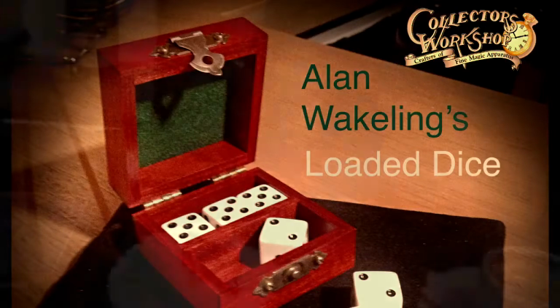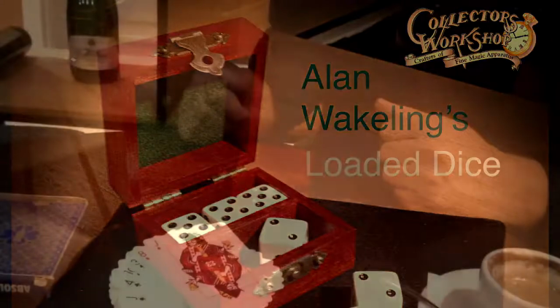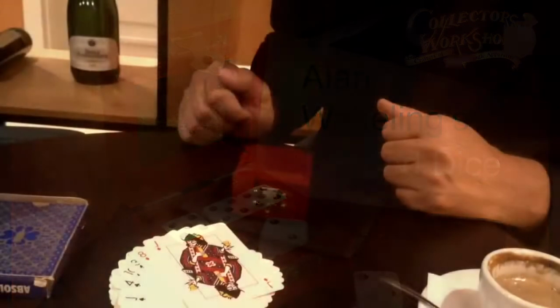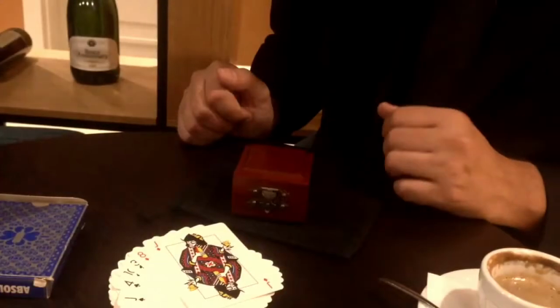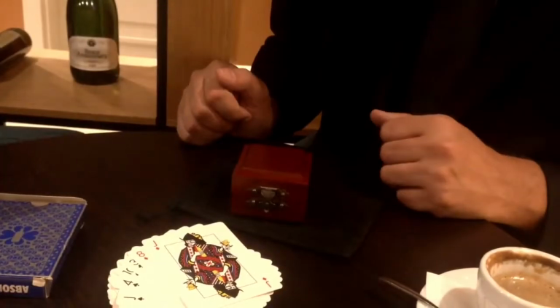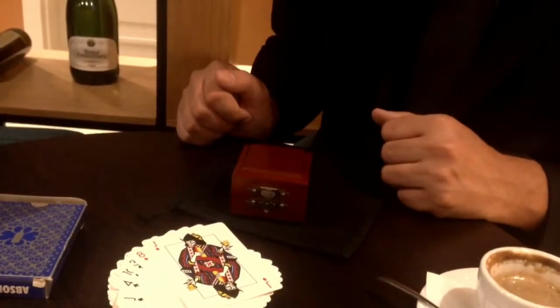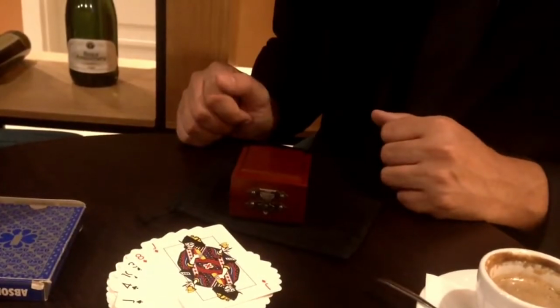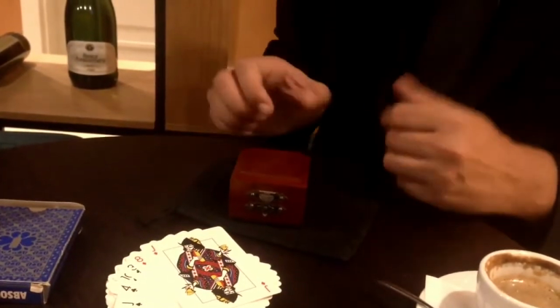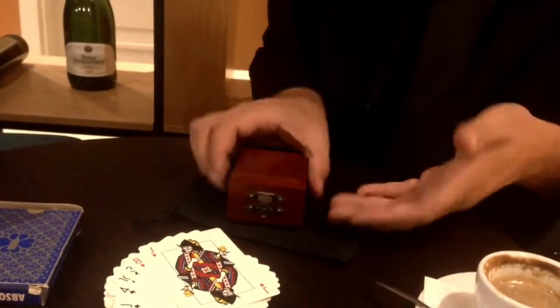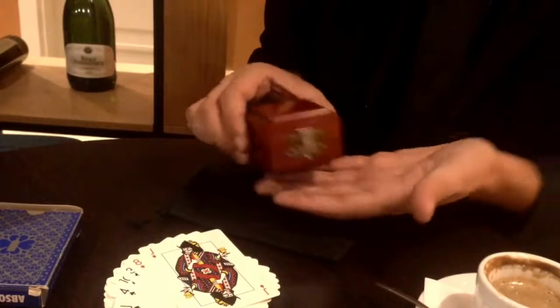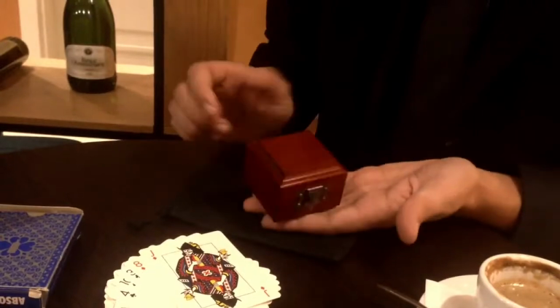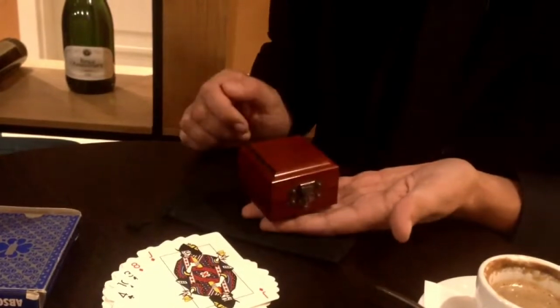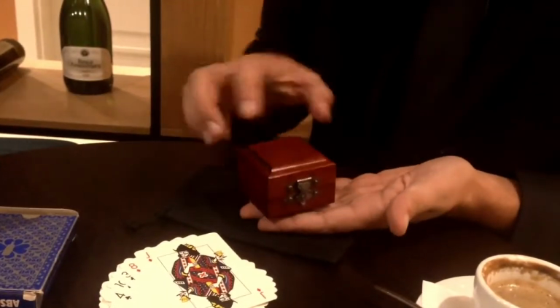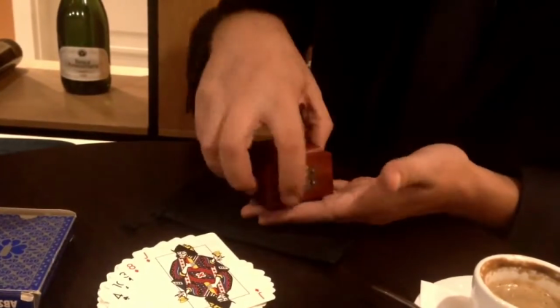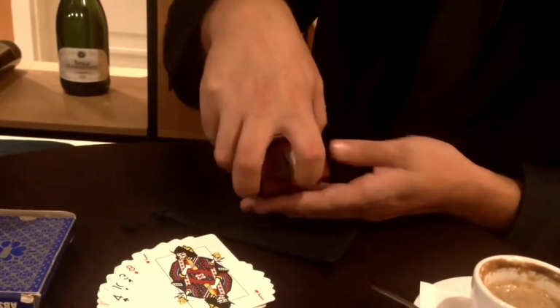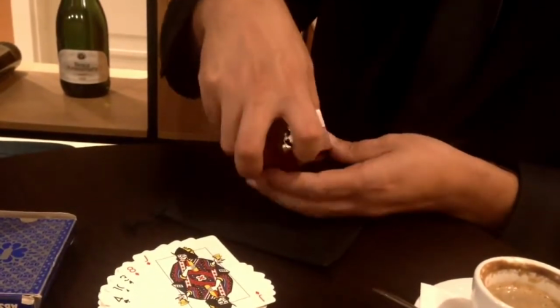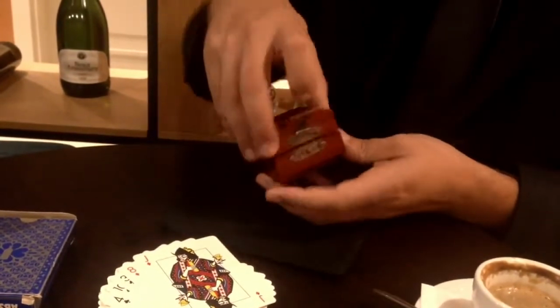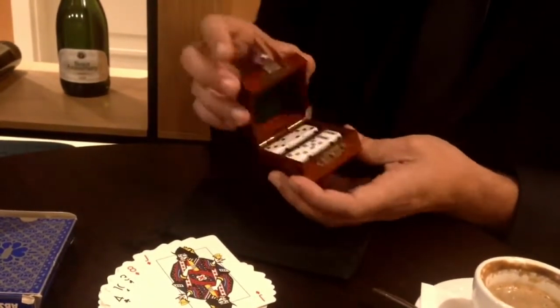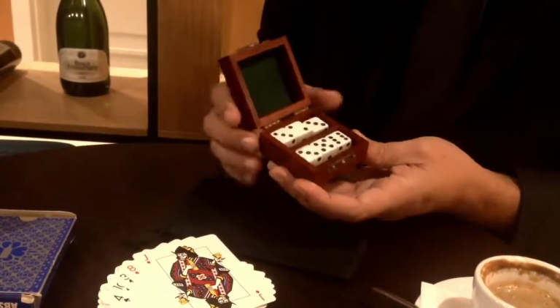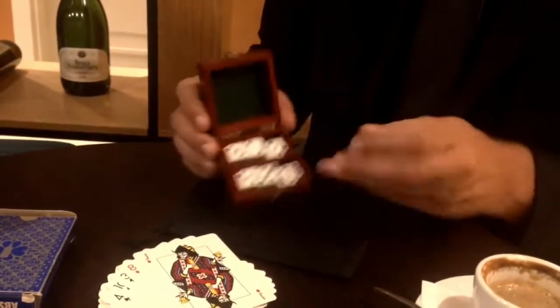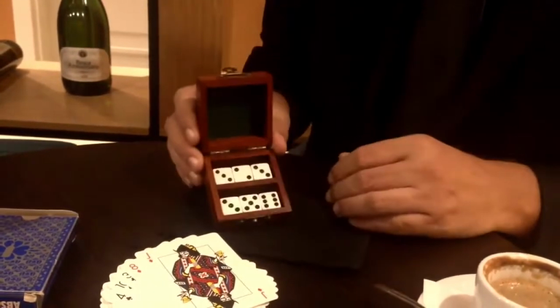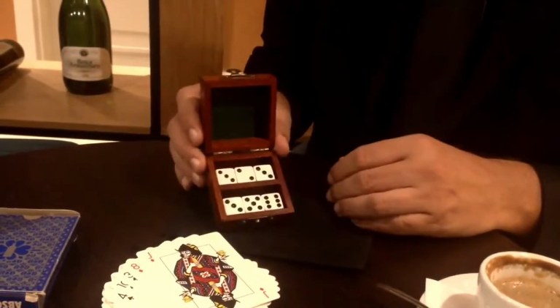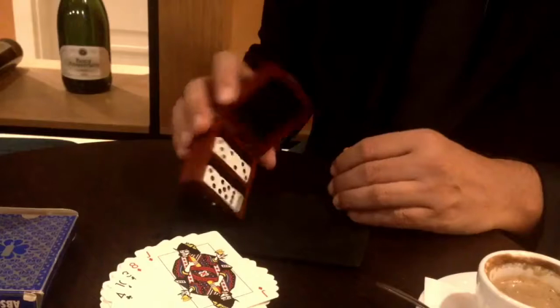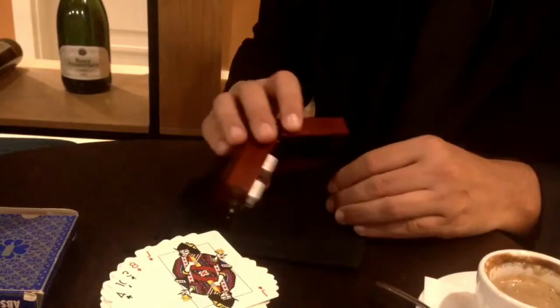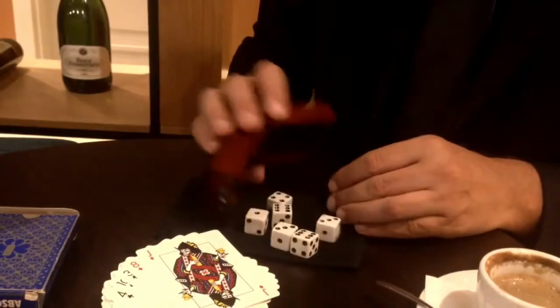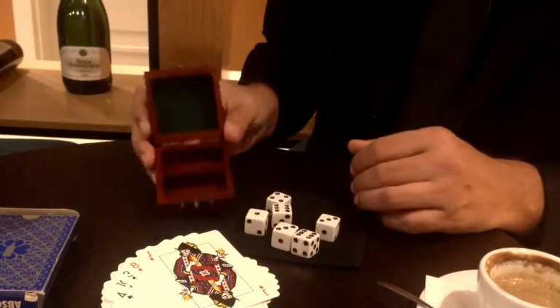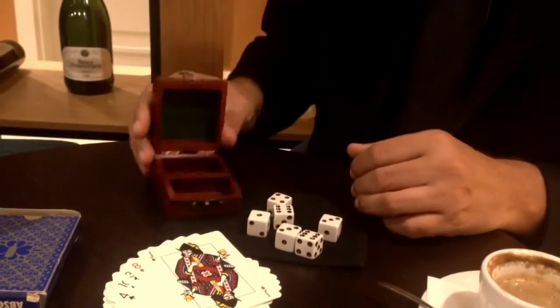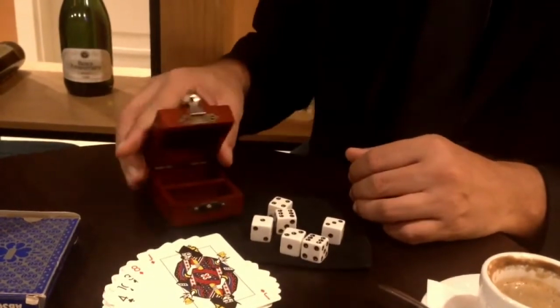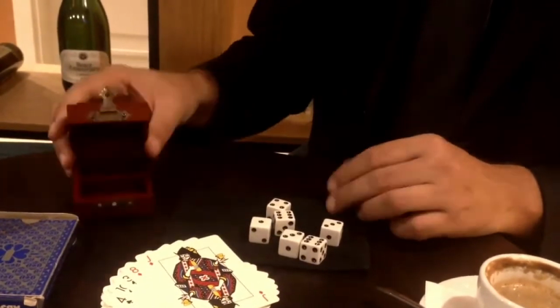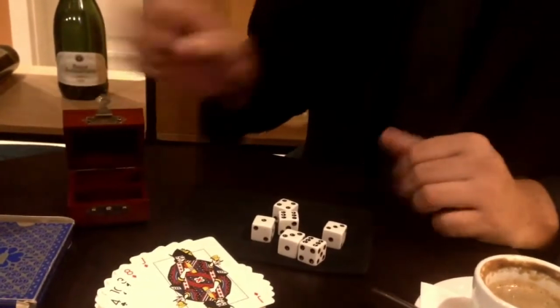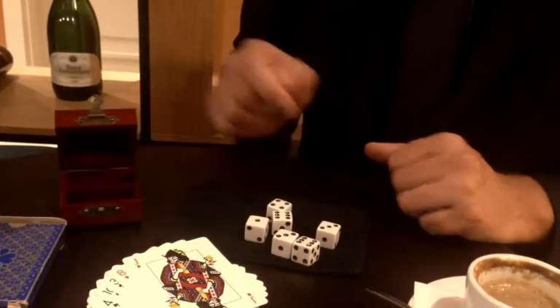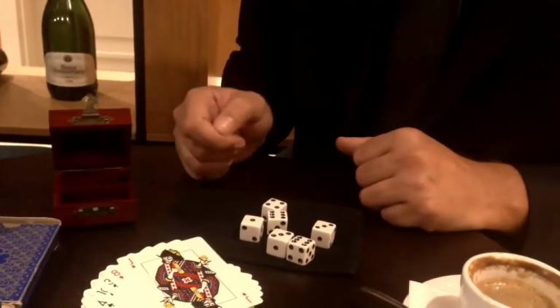Chris Brent coming to you from my secret lair in Eastern Europe. I've got a box of dice here that I wanted to show you — there's some special dice, they do something really crazy. Three of these dice are loaded.